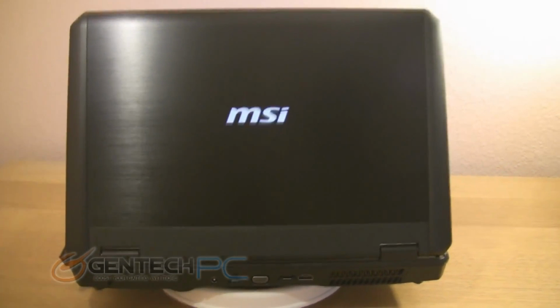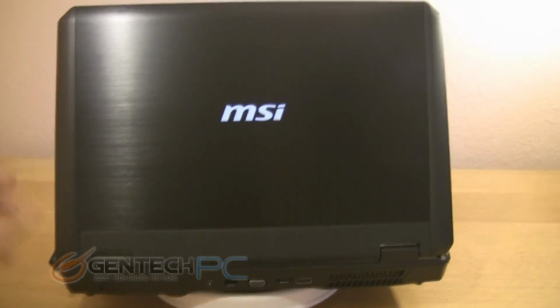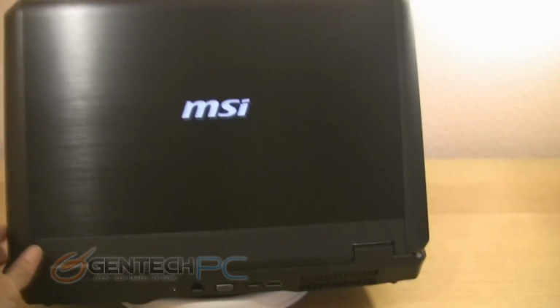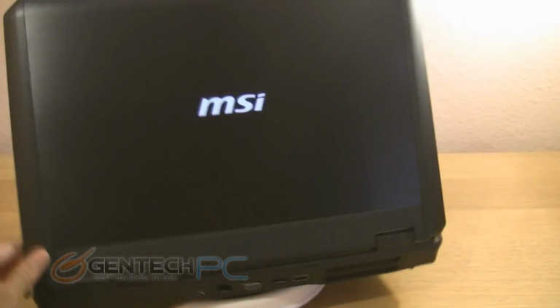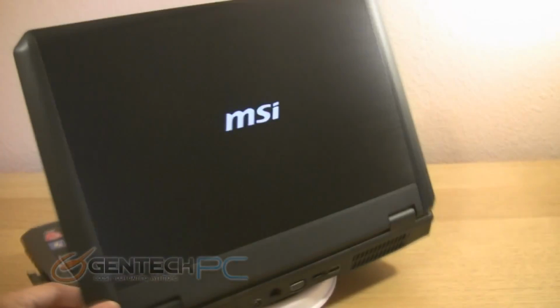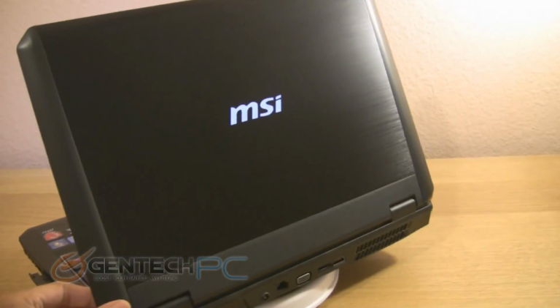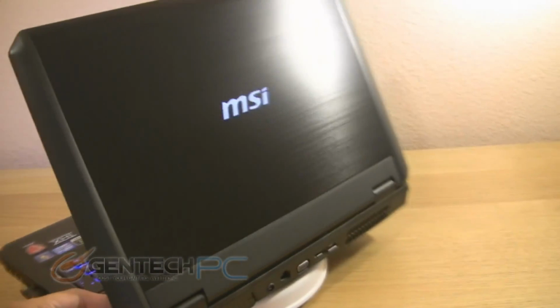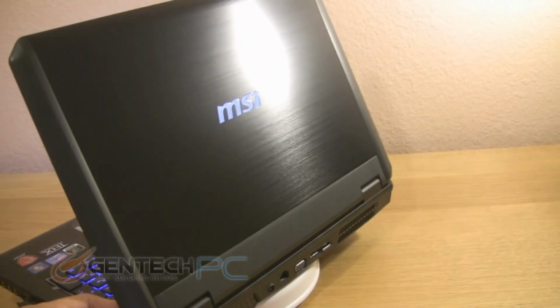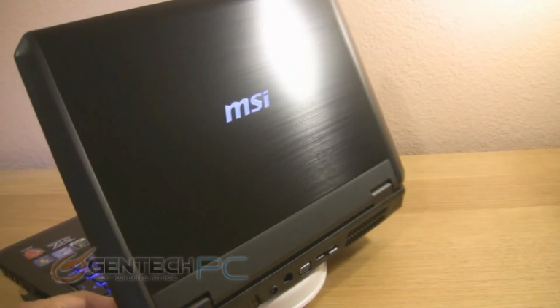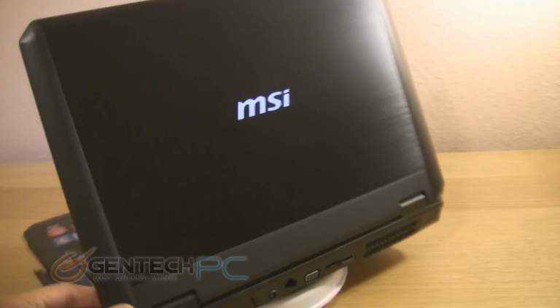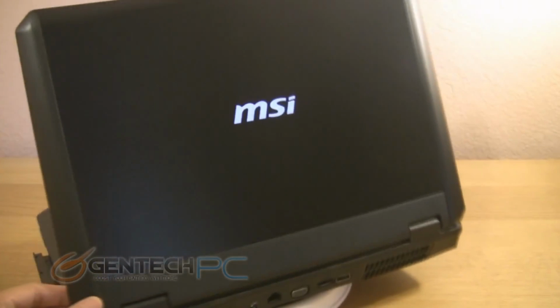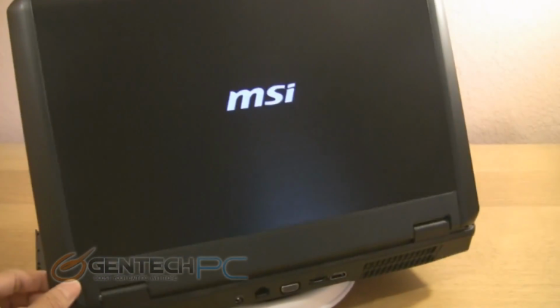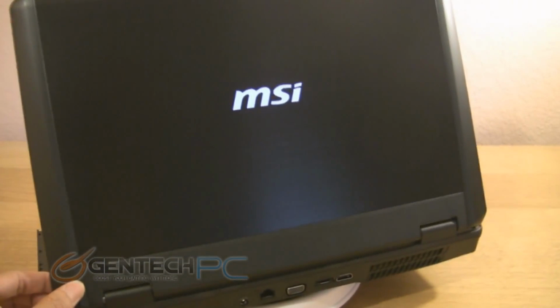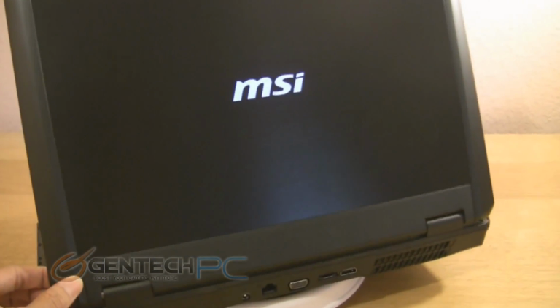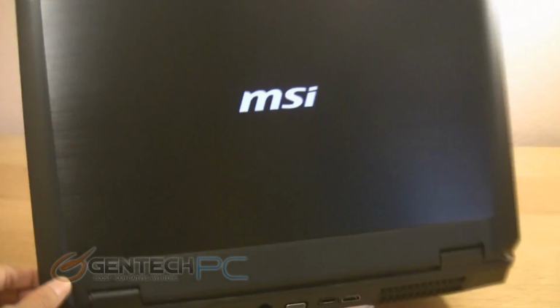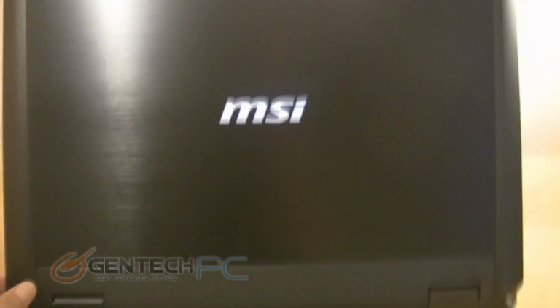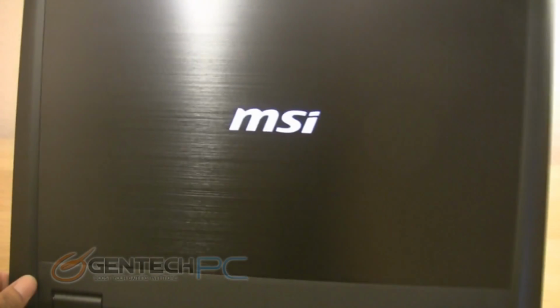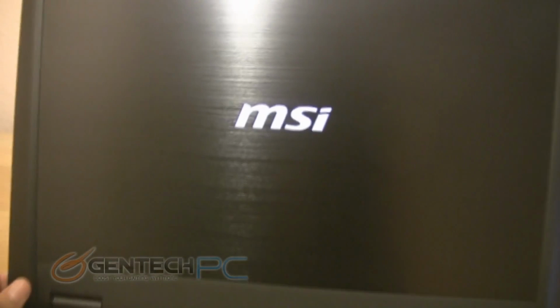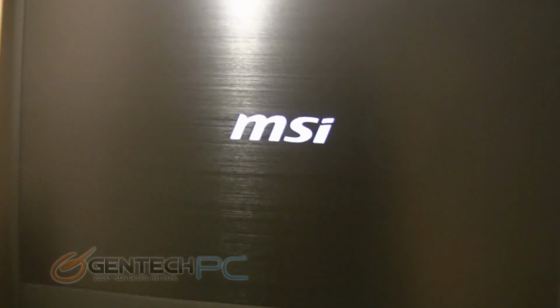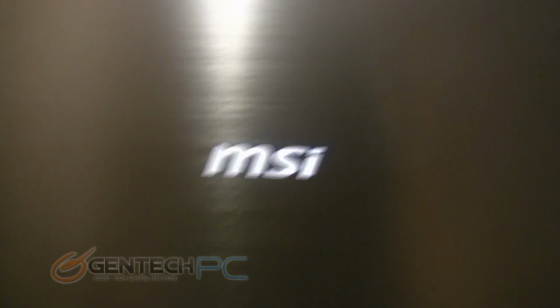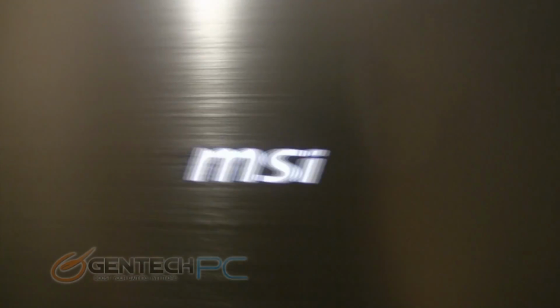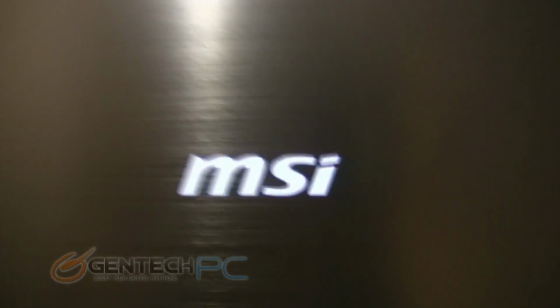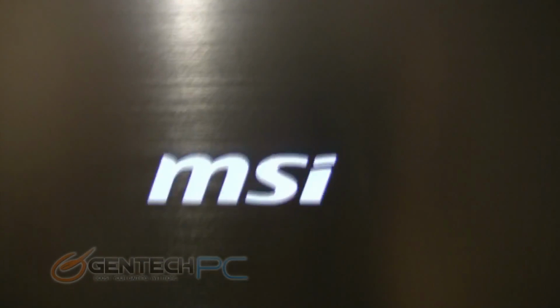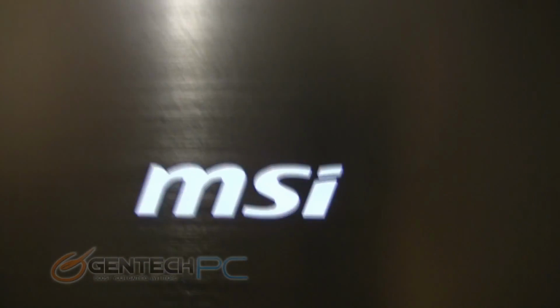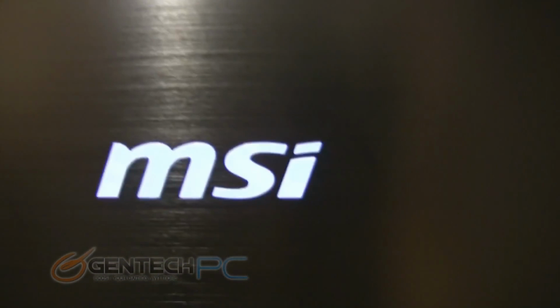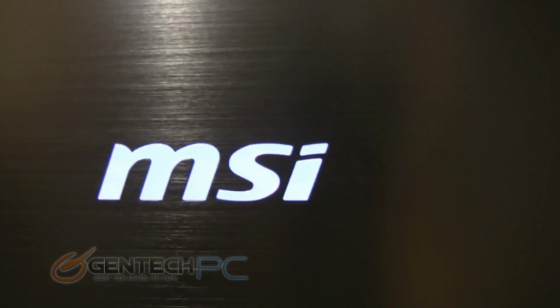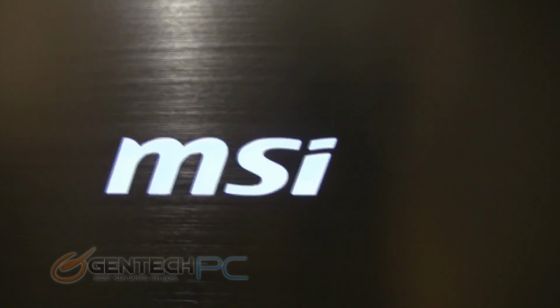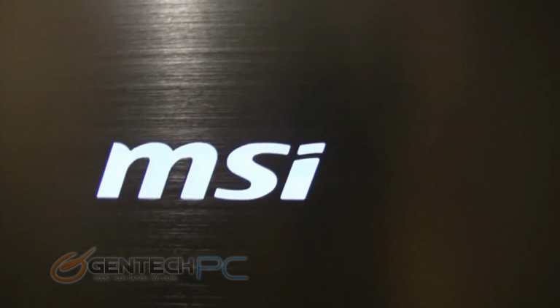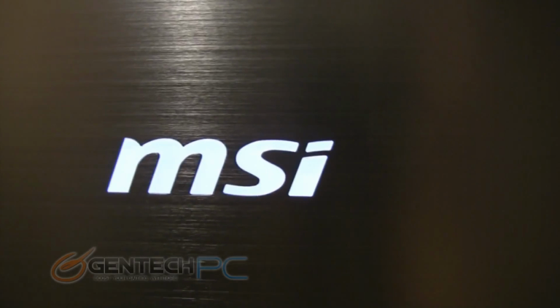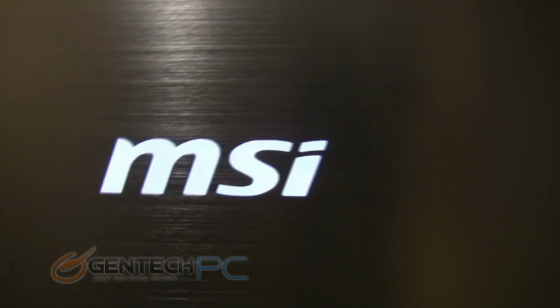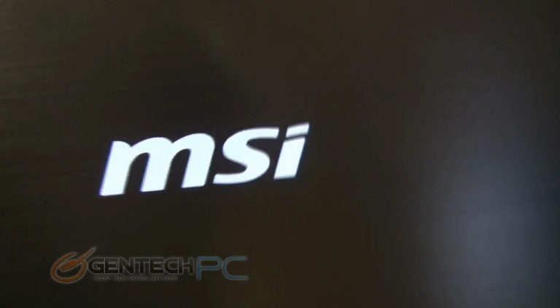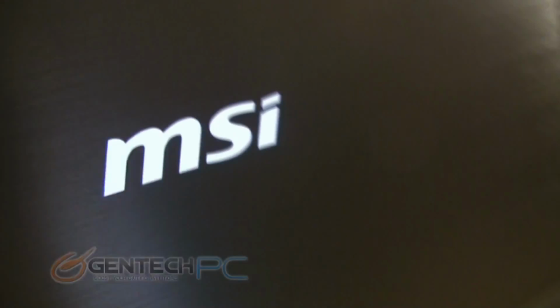Now we'll take a tour around the perimeter of the laptop. Starting from the back, you'll notice that the lid is coated with brushed aluminum — black brushed aluminum — so it looks actually very nice. You have a very glossy MSI logo in the center.